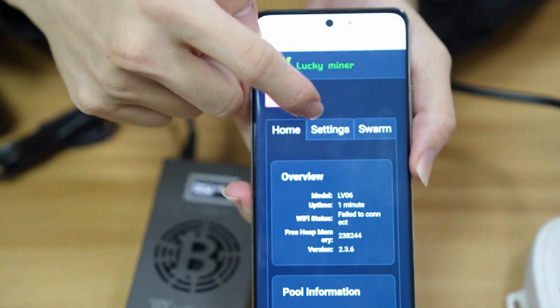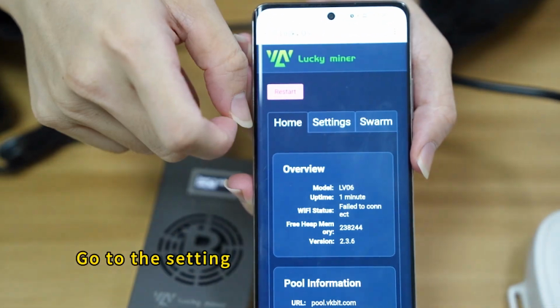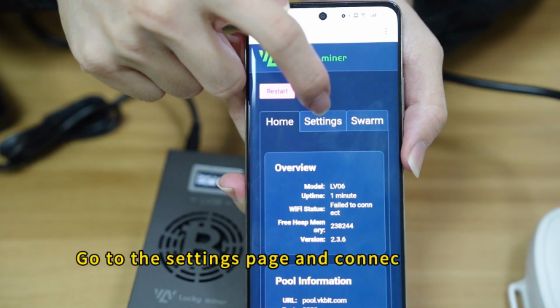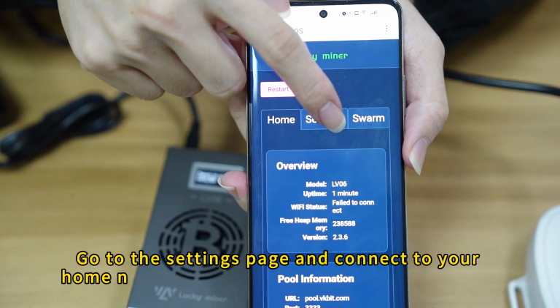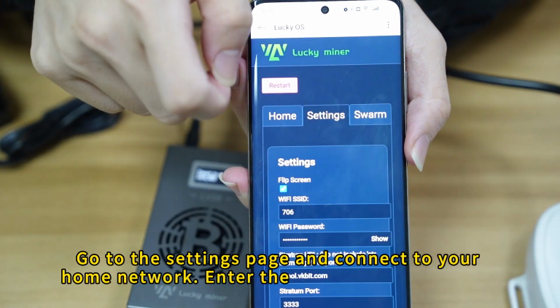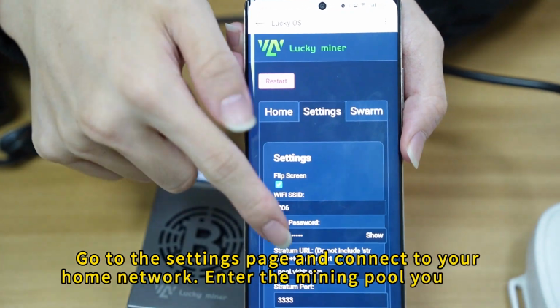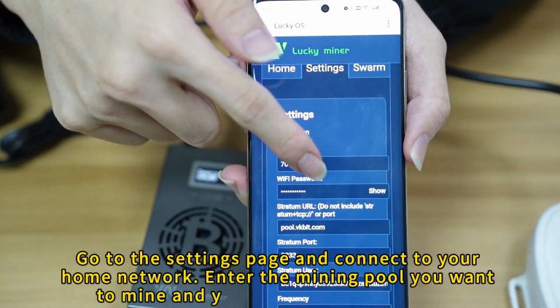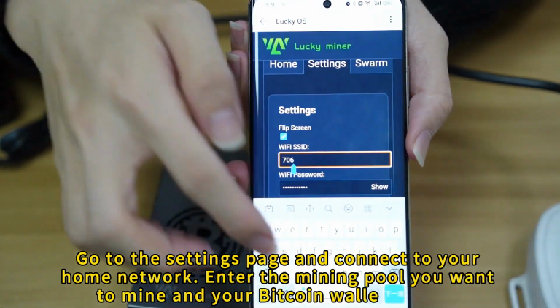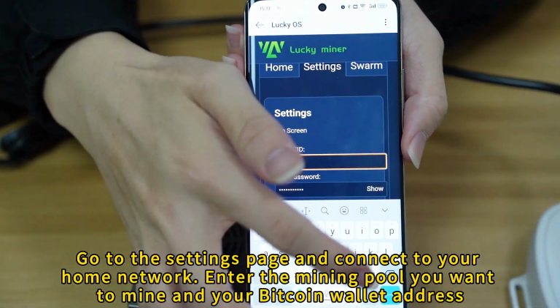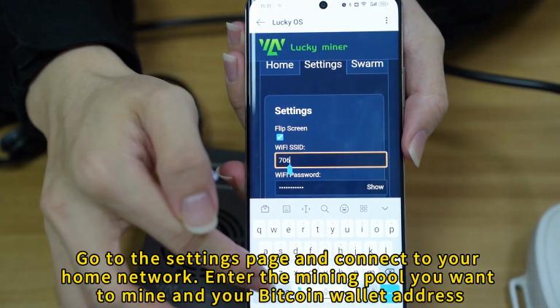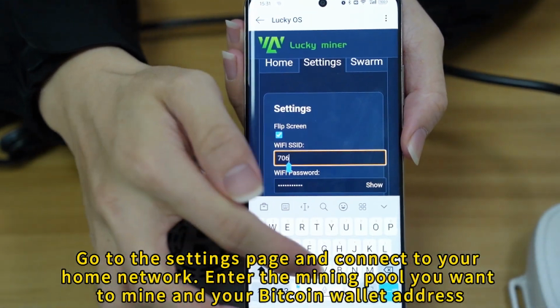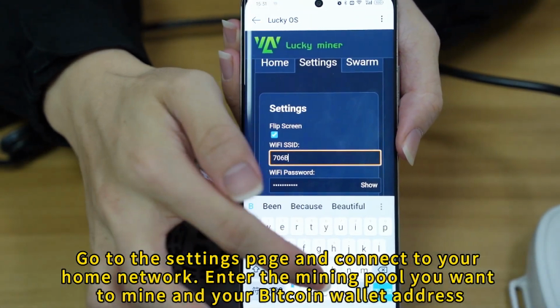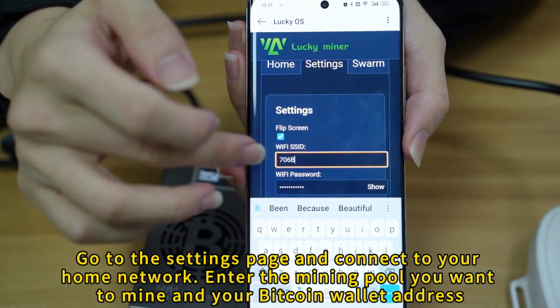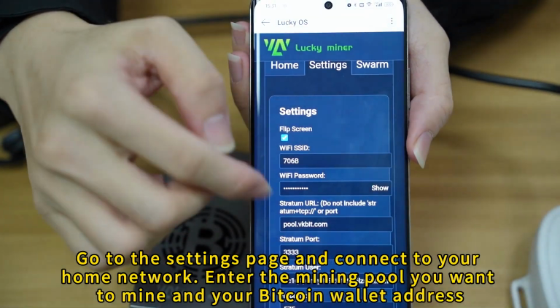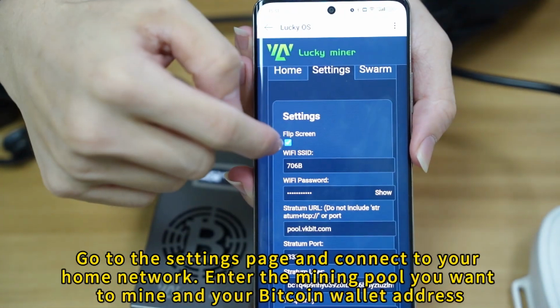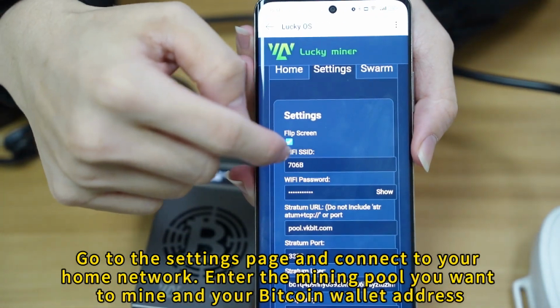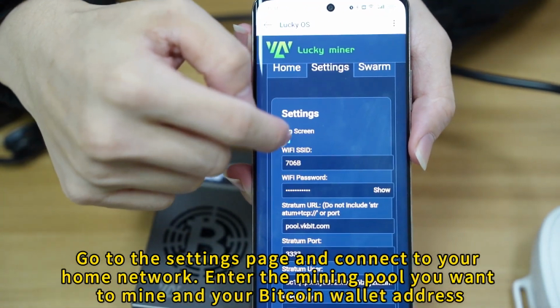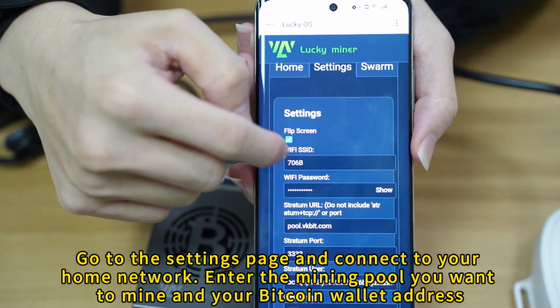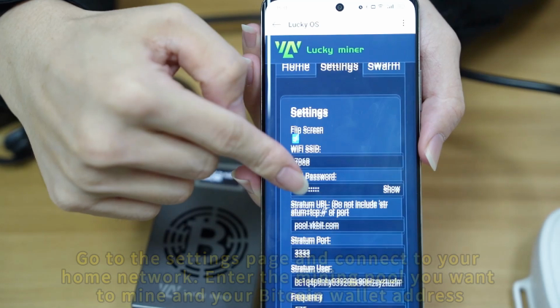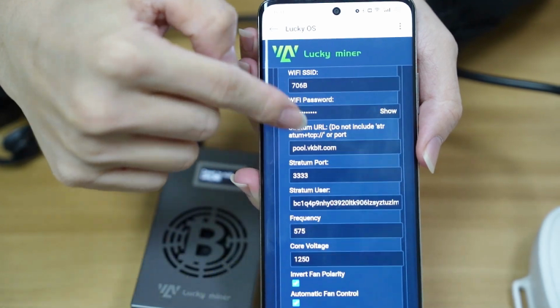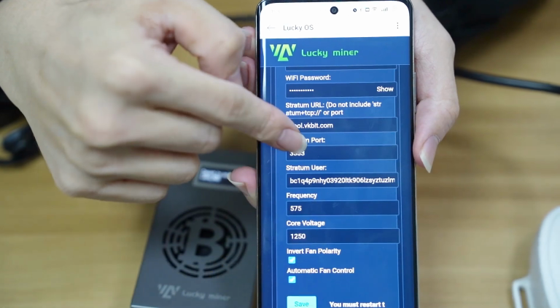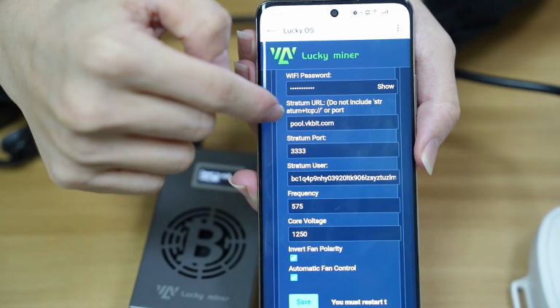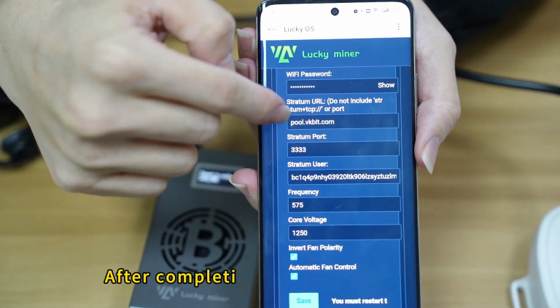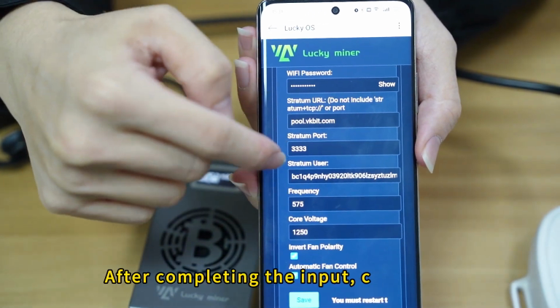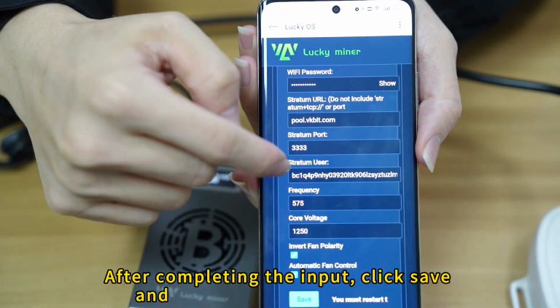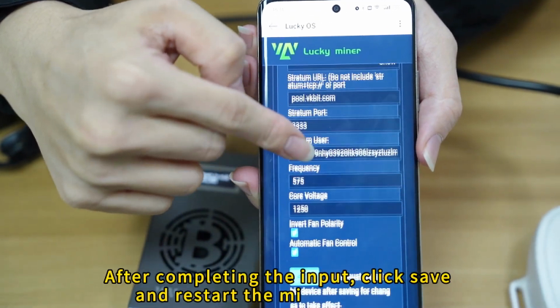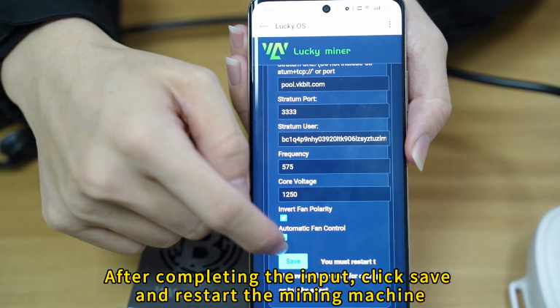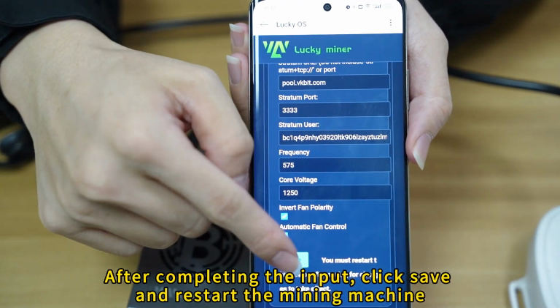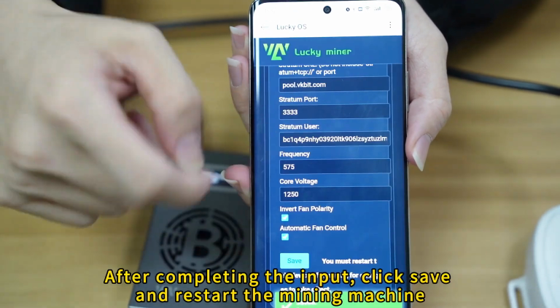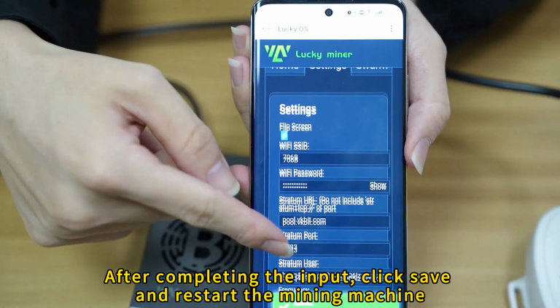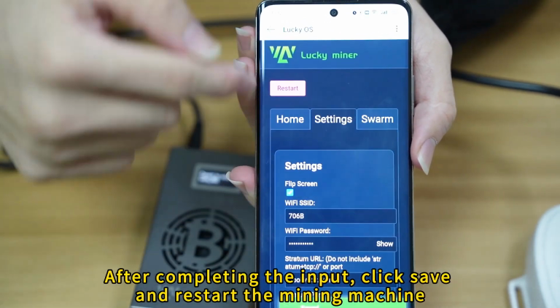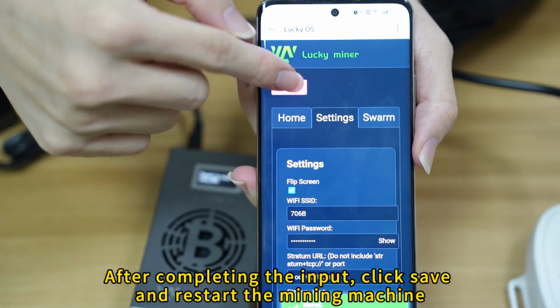Go to the settings page and connect to your home network, enter the mining pool you want to mine and your Bitcoin wallet address. After completing the input, click save and restart the mining machine.